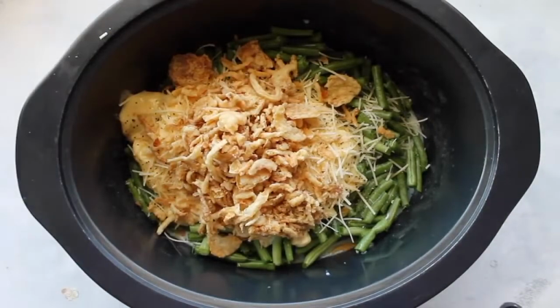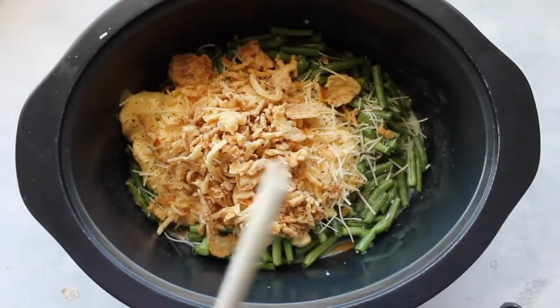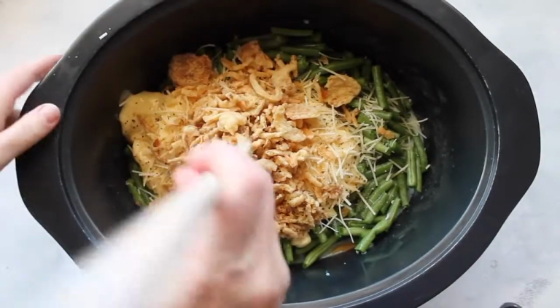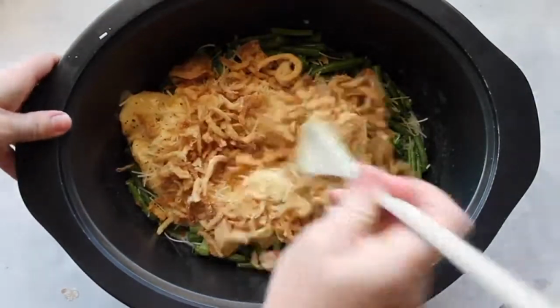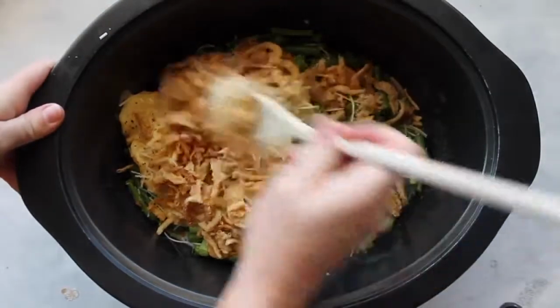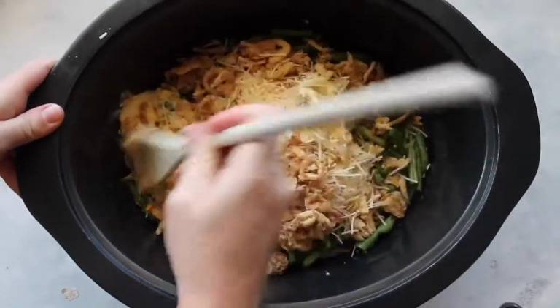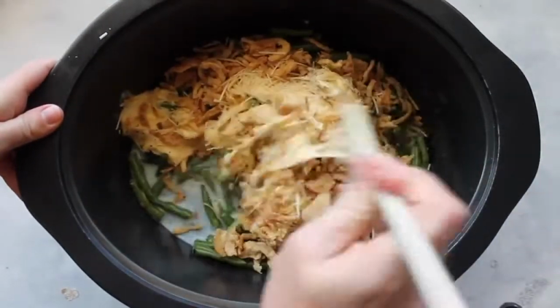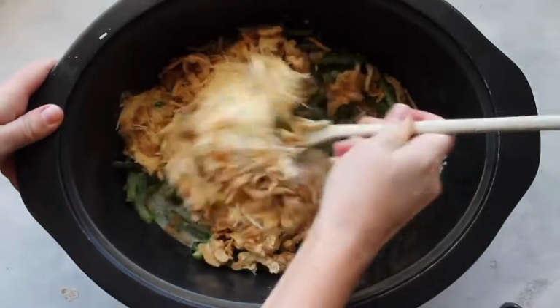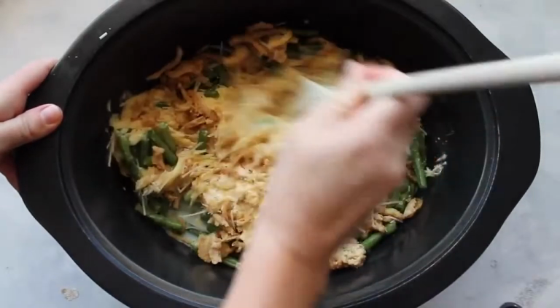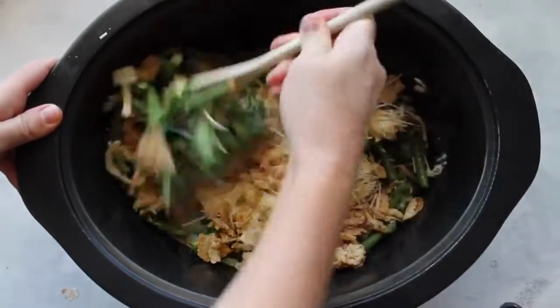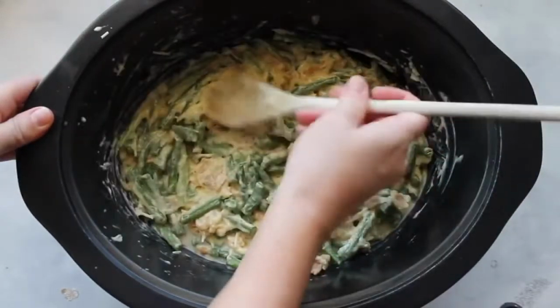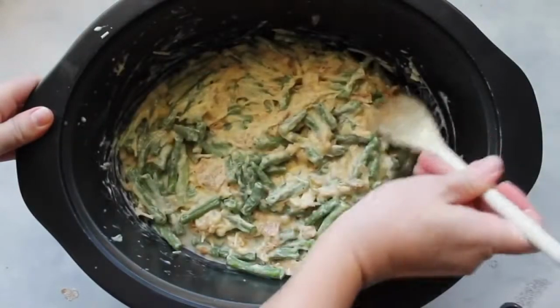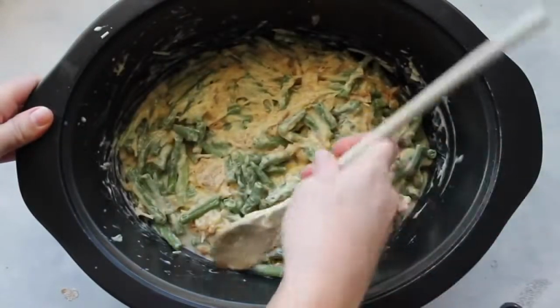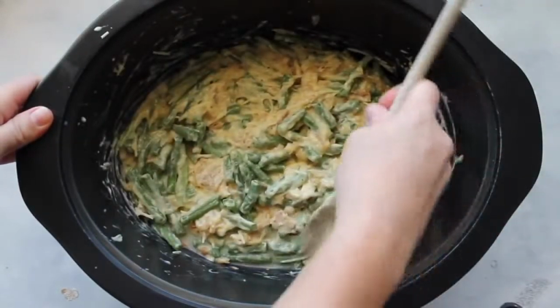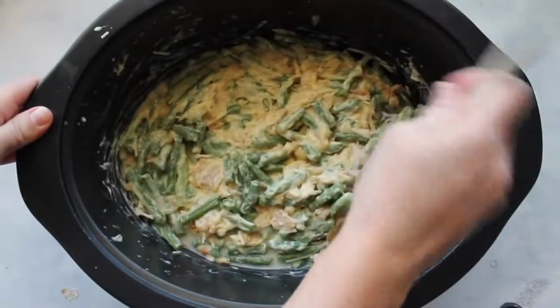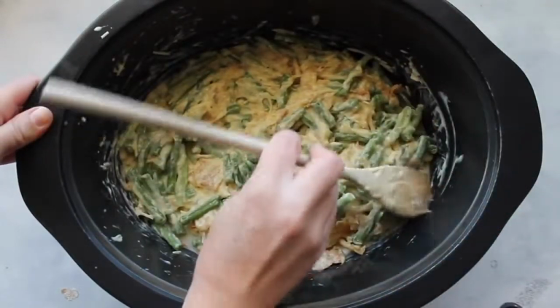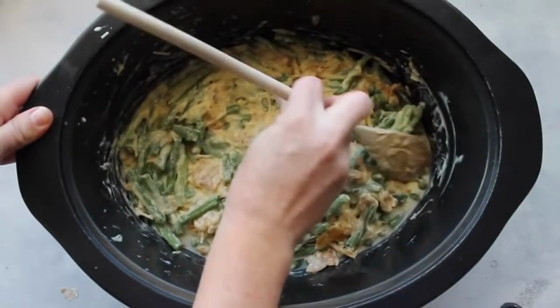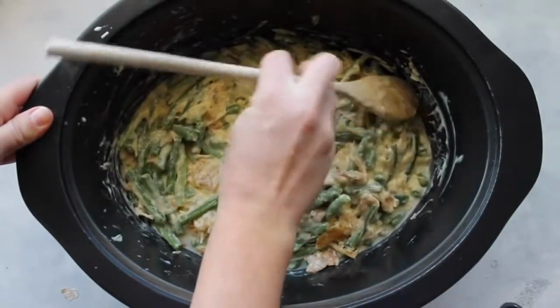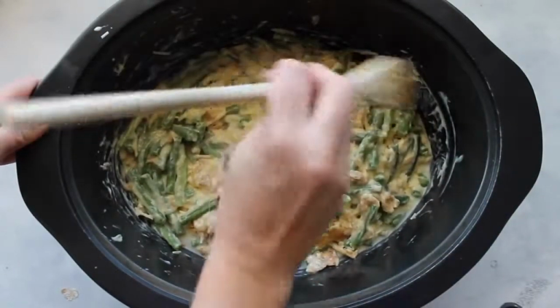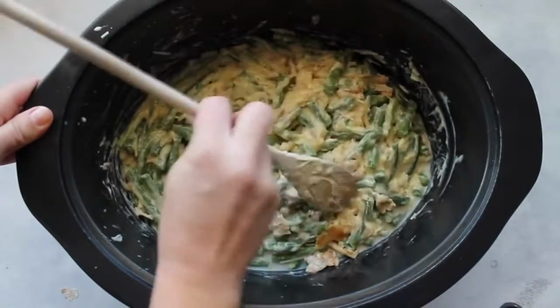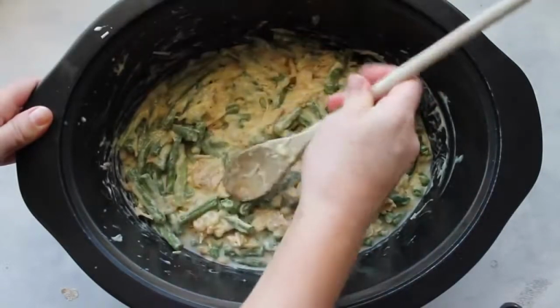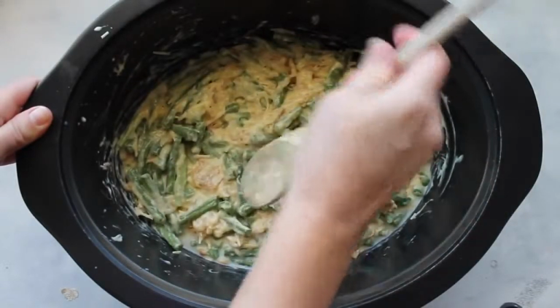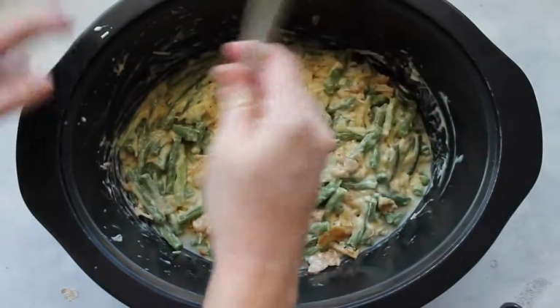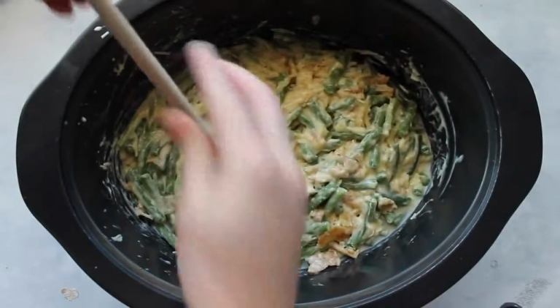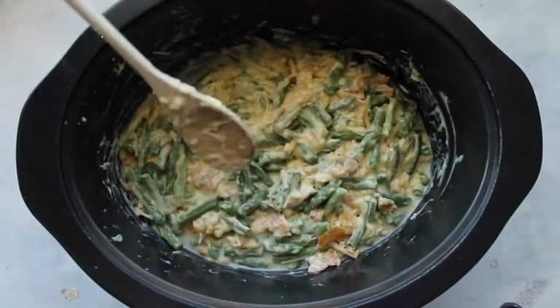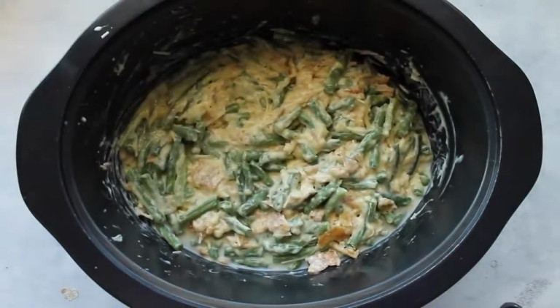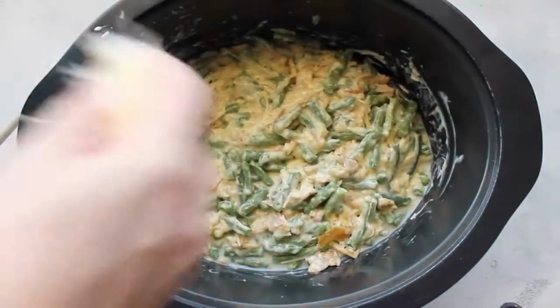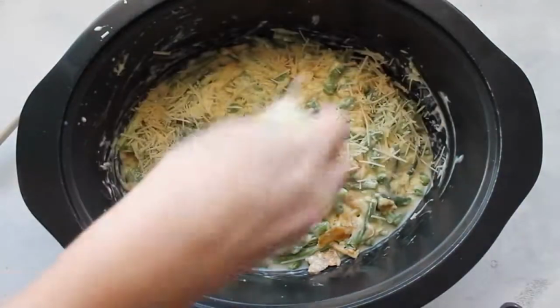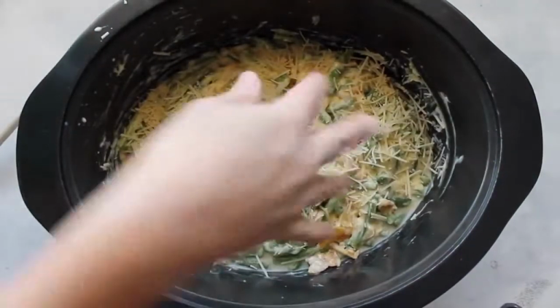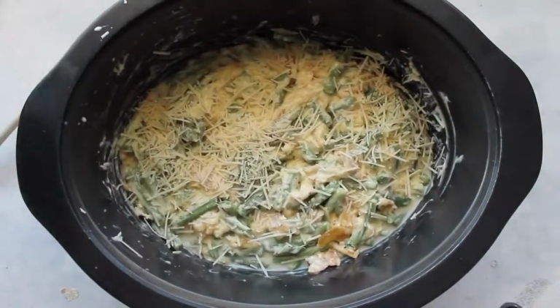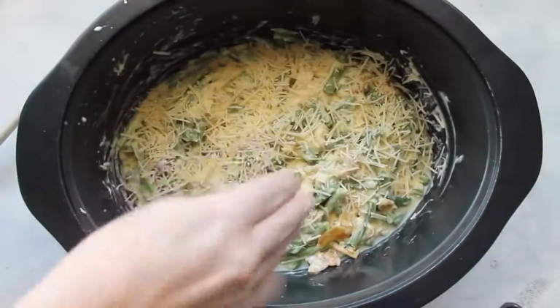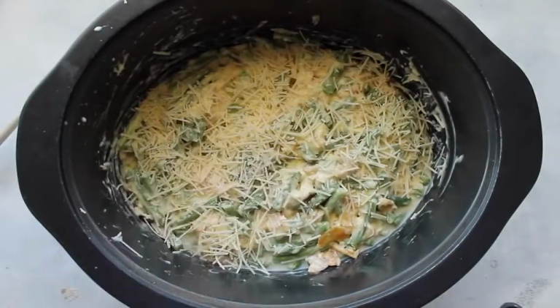Then just take a wooden spoon and mix it the best you can. As soon as you're done mixing, just flatten it out the best that you can — it doesn't have to be perfect. Then I like to add a little bit more cheese on top.